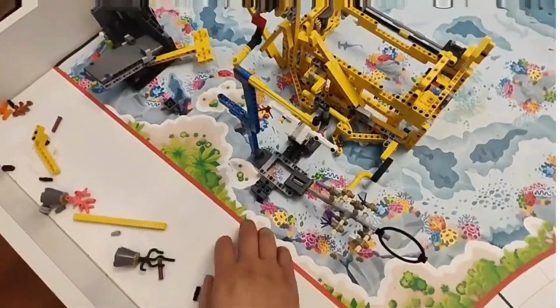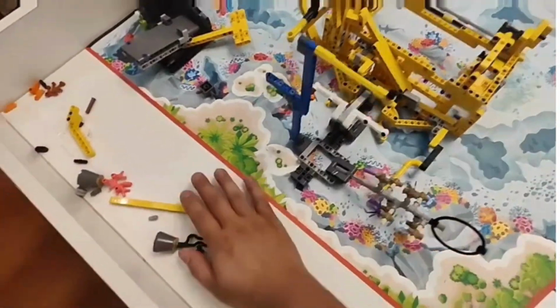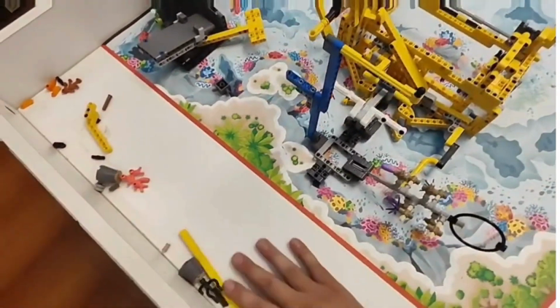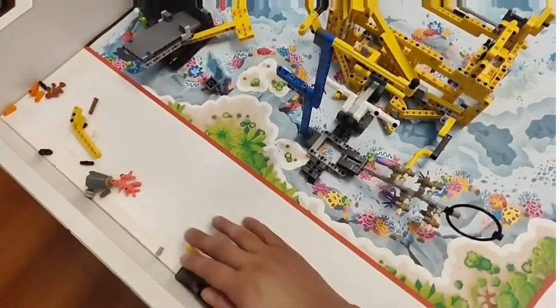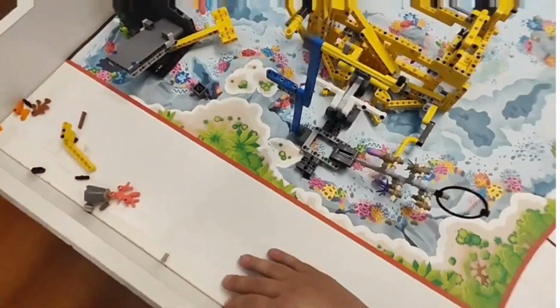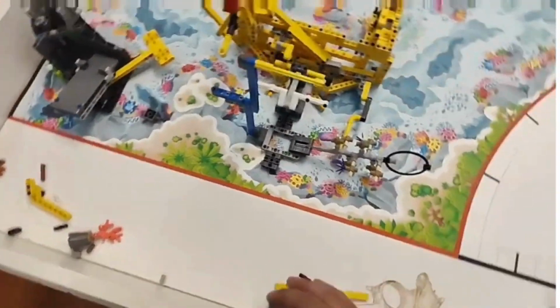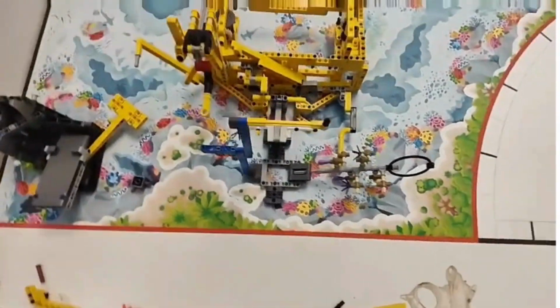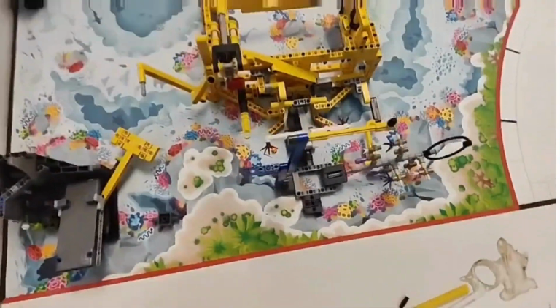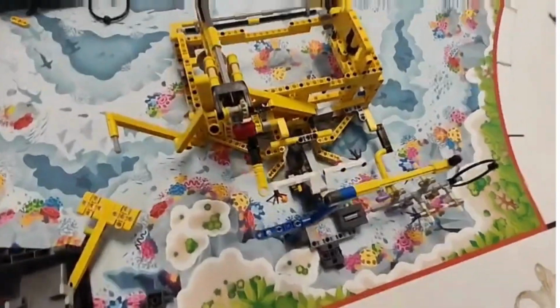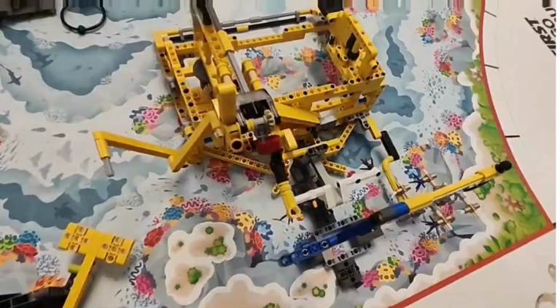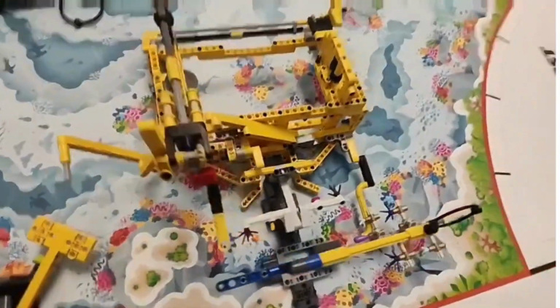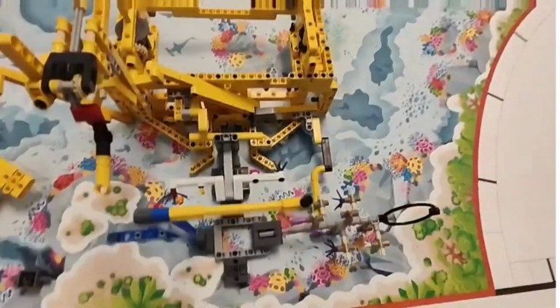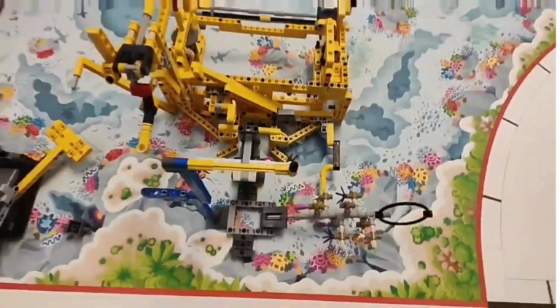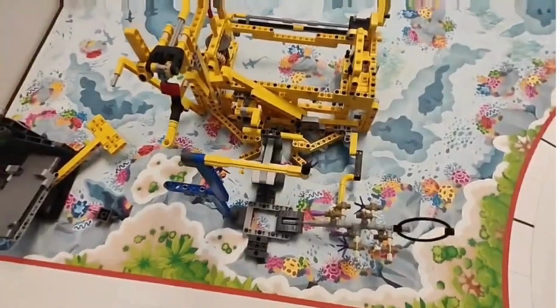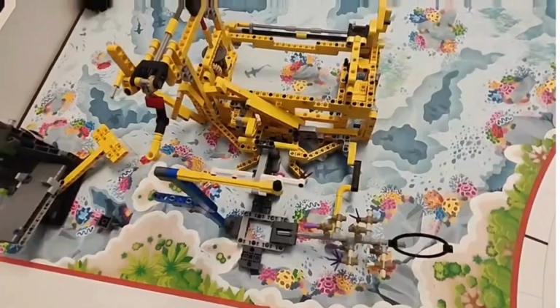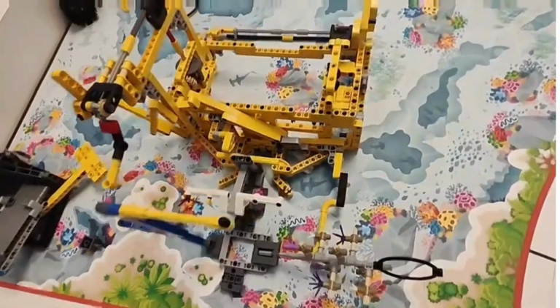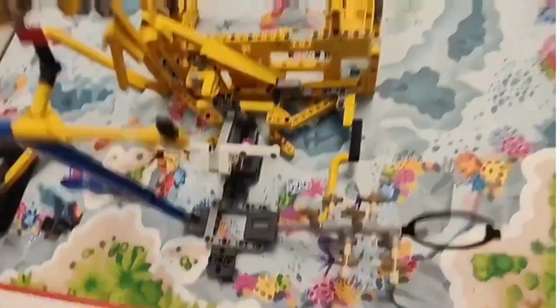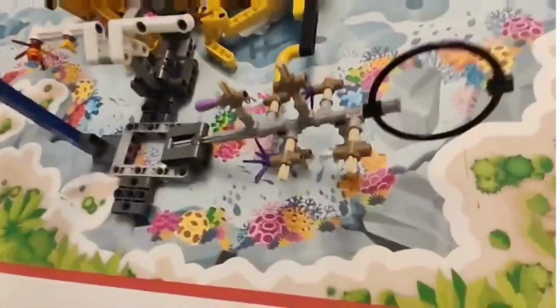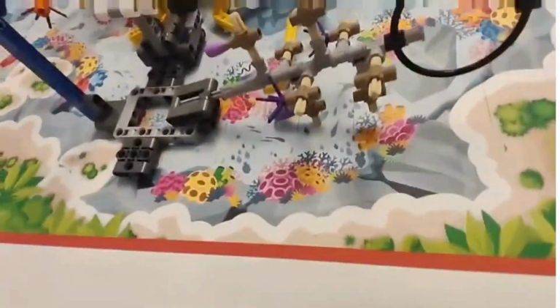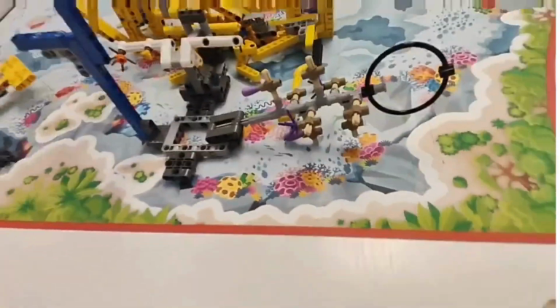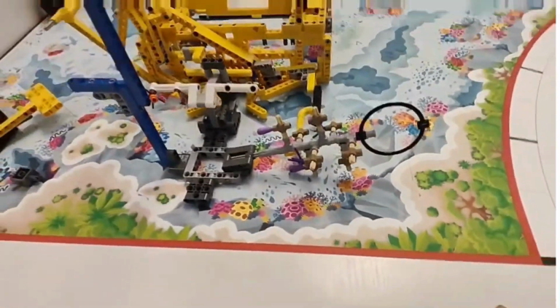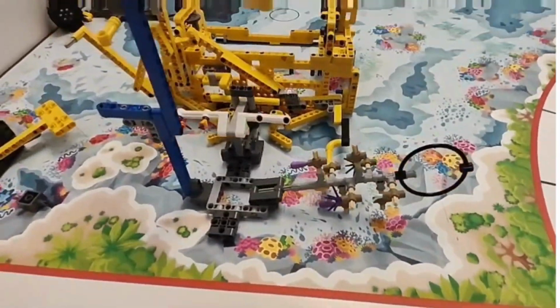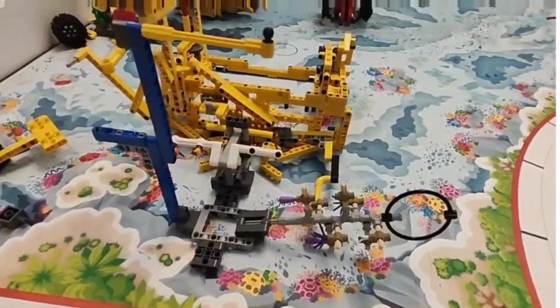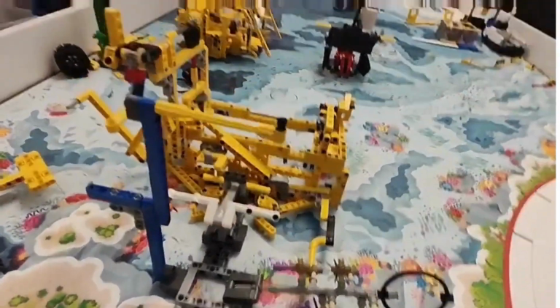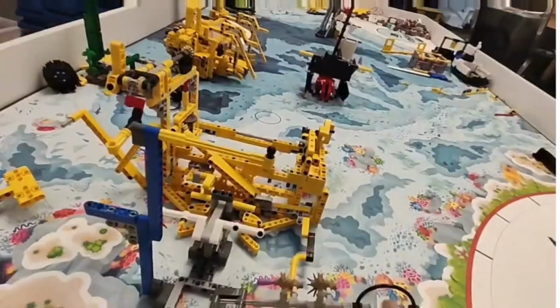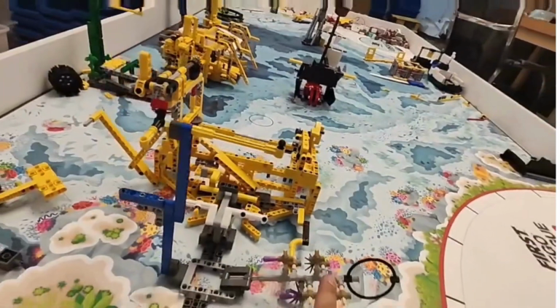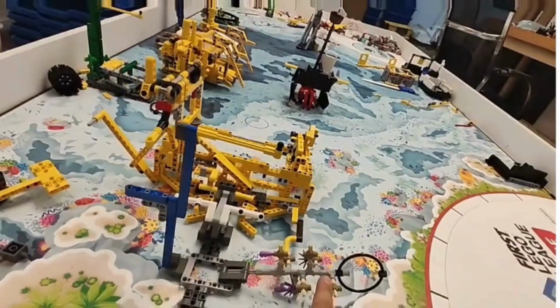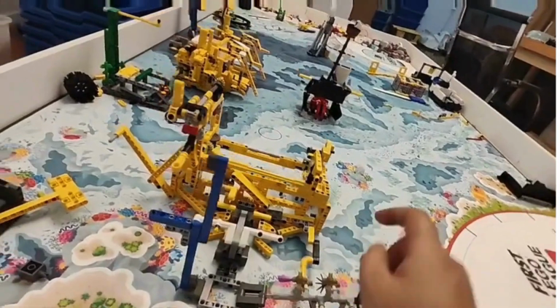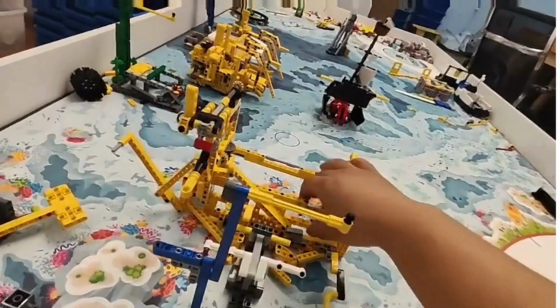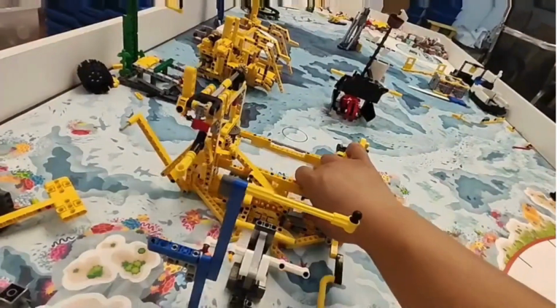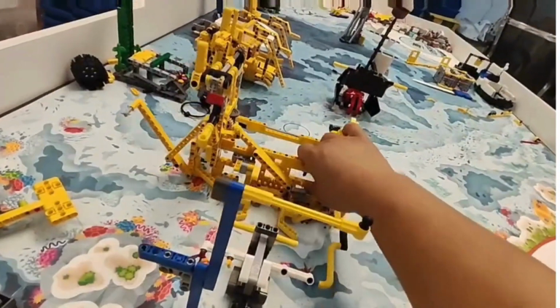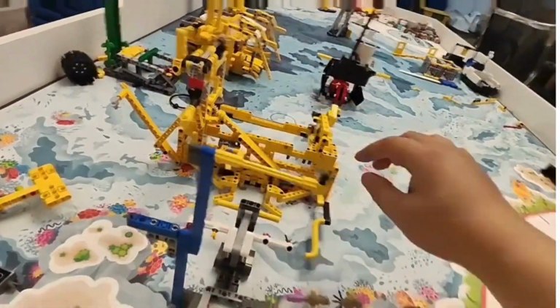All right guys, this is Lolo Studio. I'm gonna share my solution for the Core Rift missions. I might be the first one doing that on YouTube or the internet.